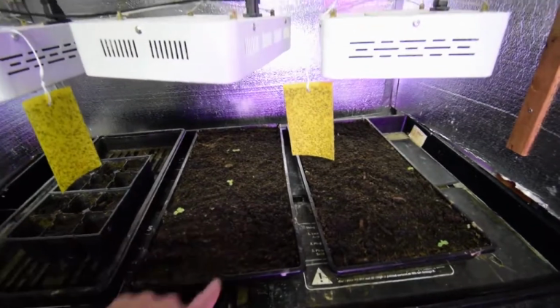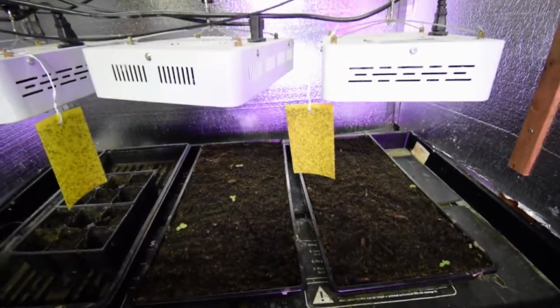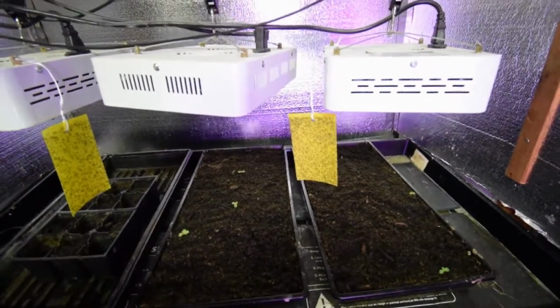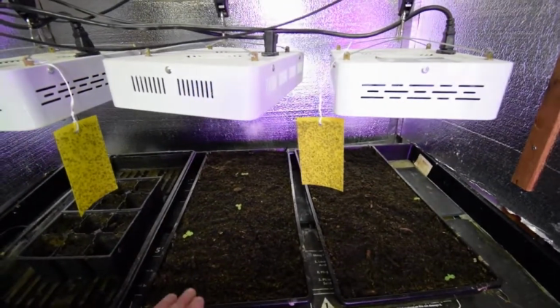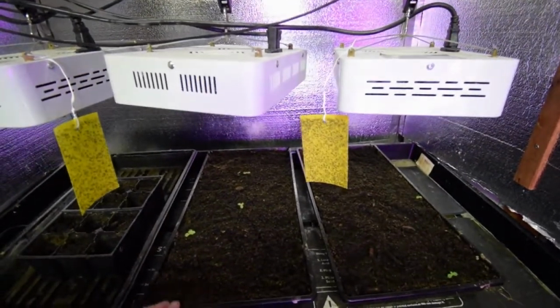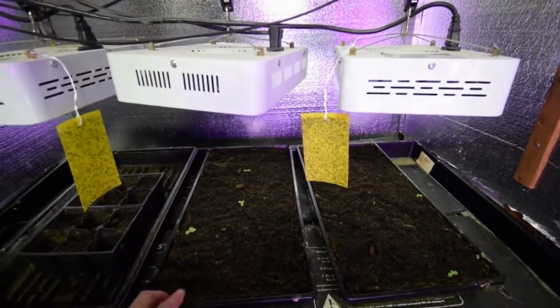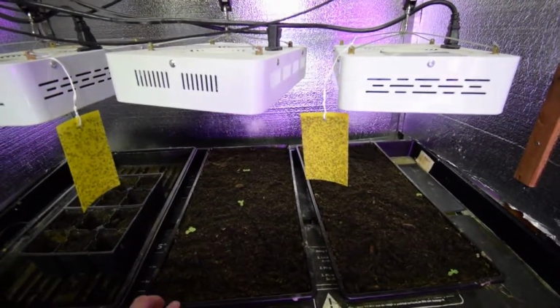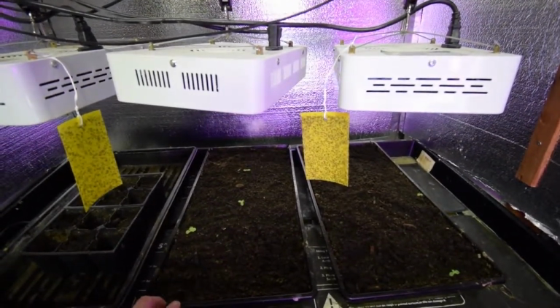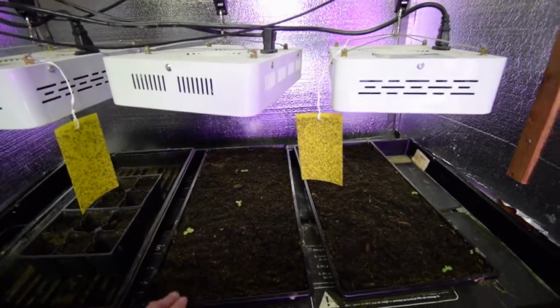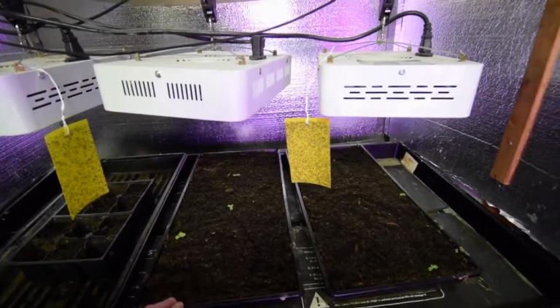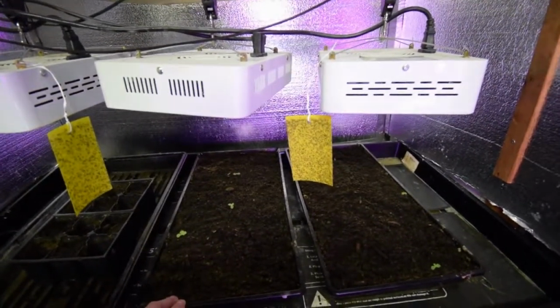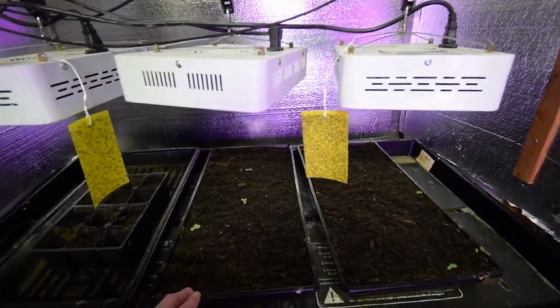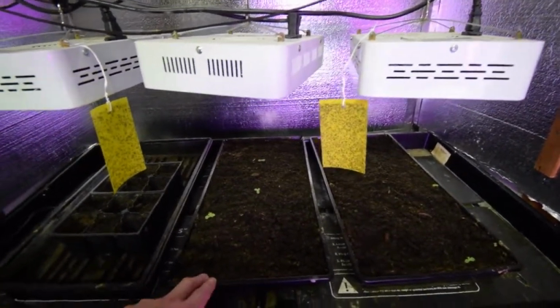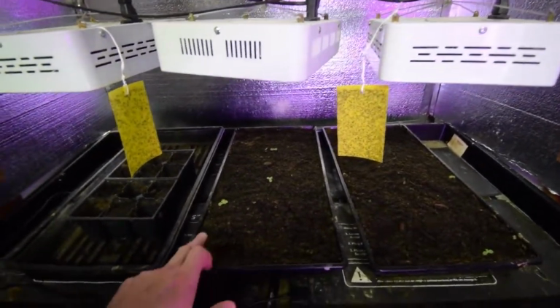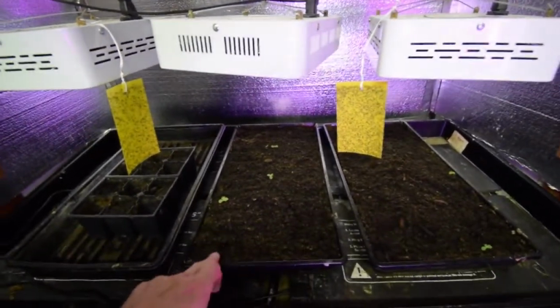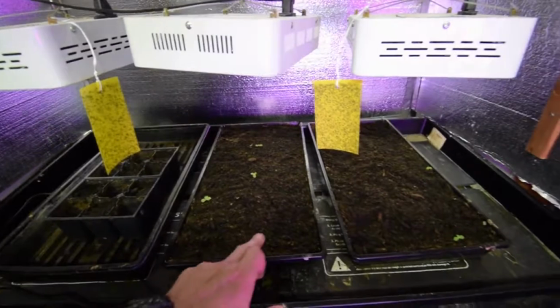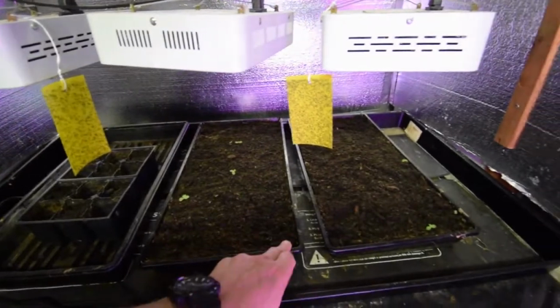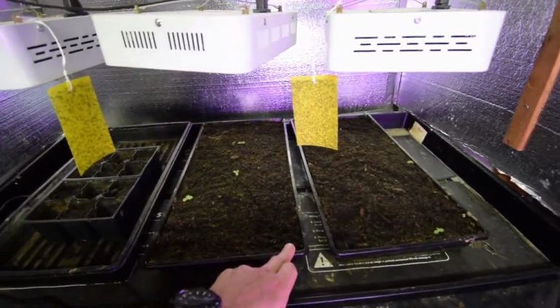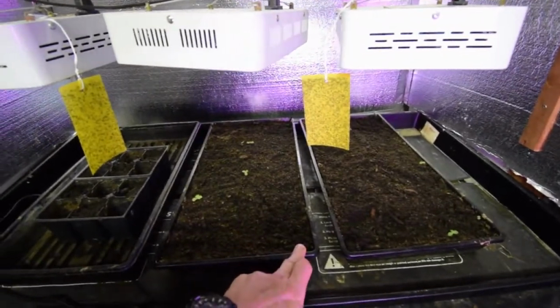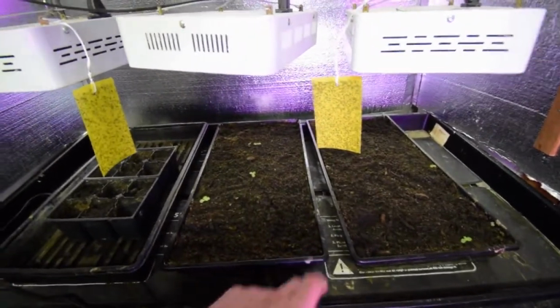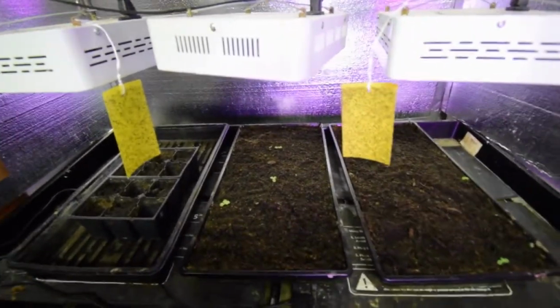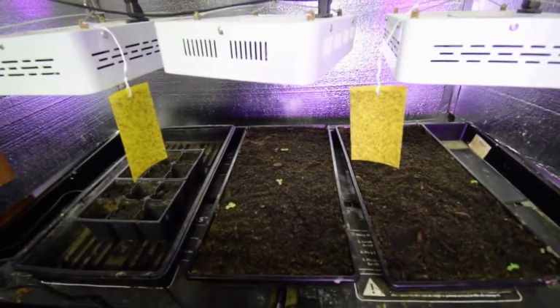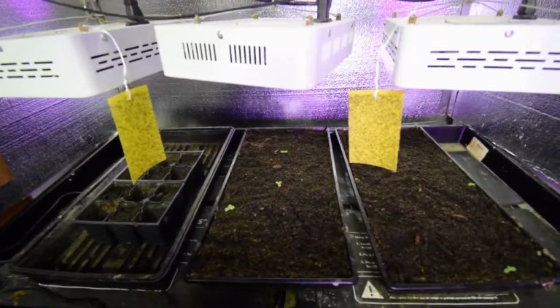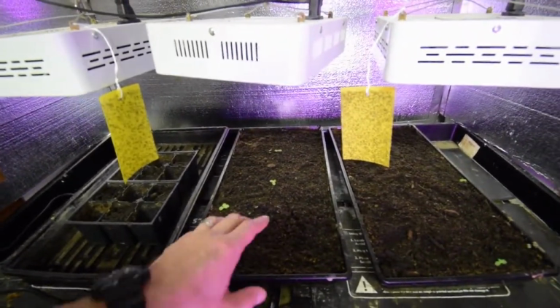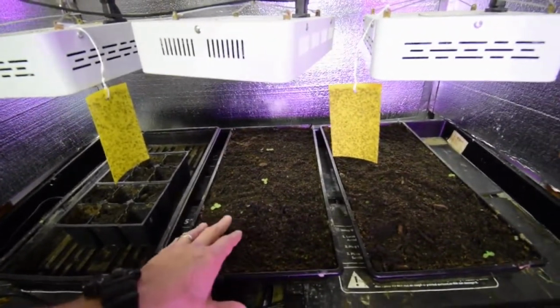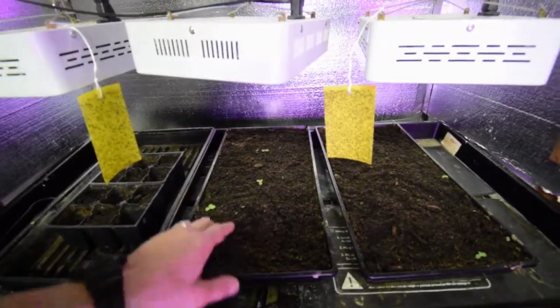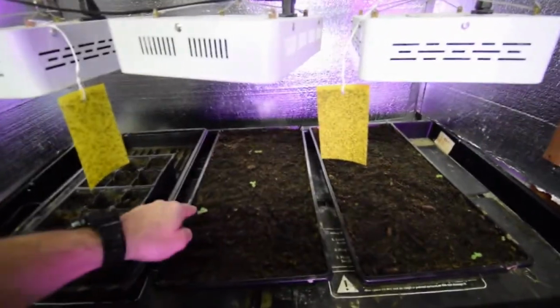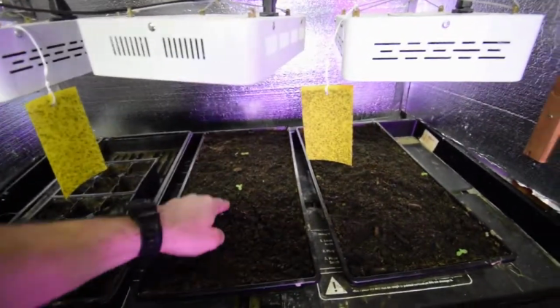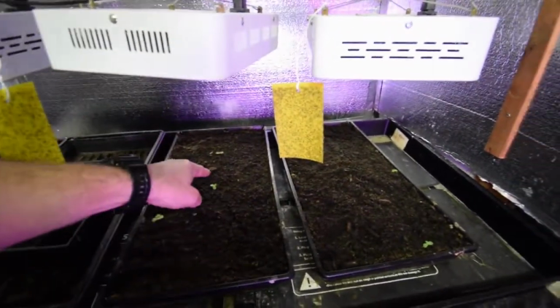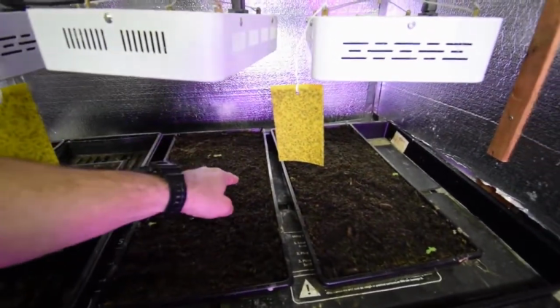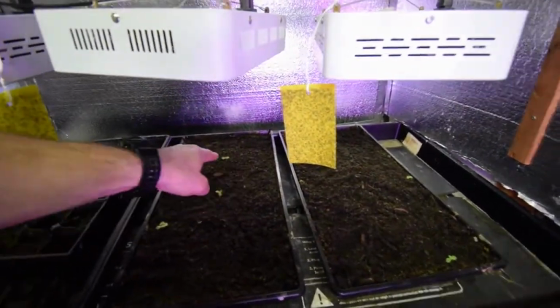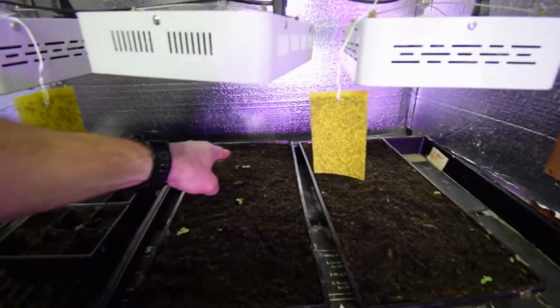And then I put two seeds in this tray. I went ahead and put an extra set of seeds in because they weren't germinating yet. So then after I watered them, now I've got them popping up all over in weird areas.